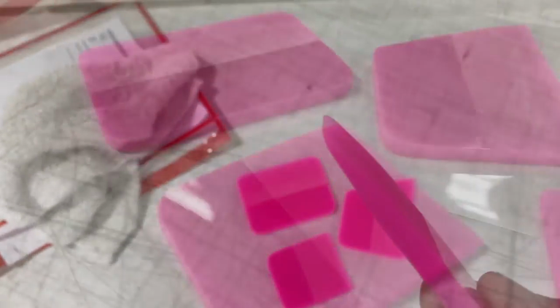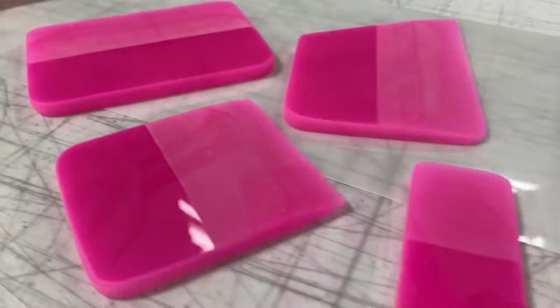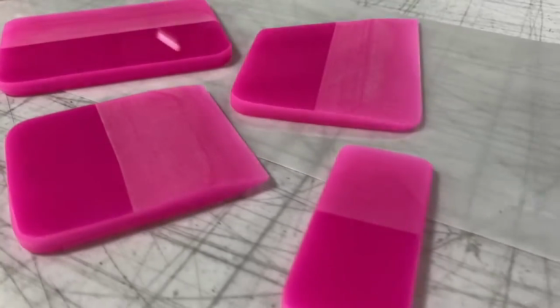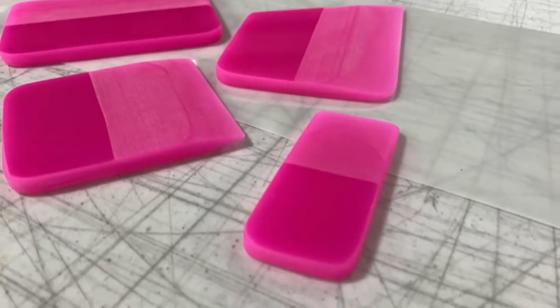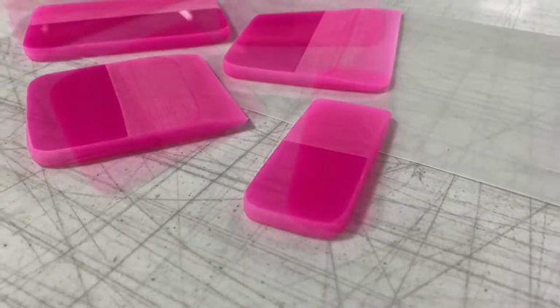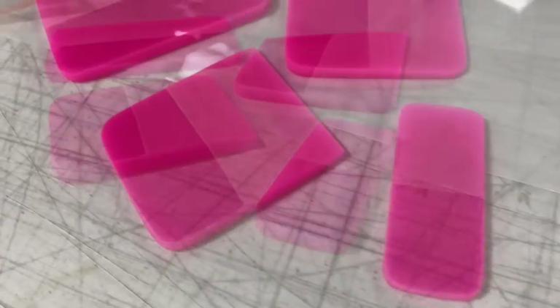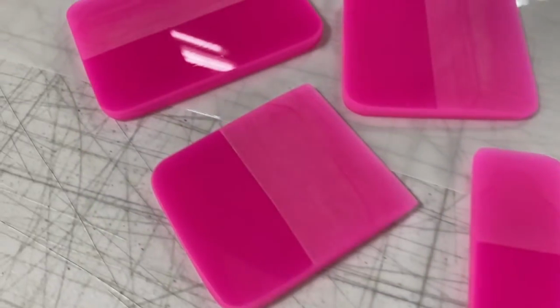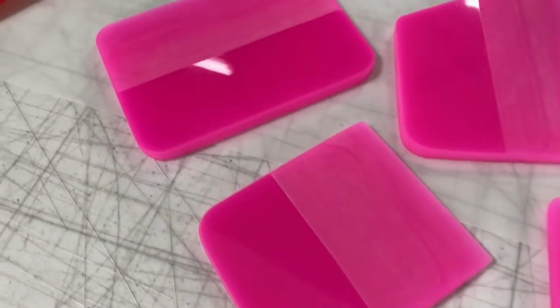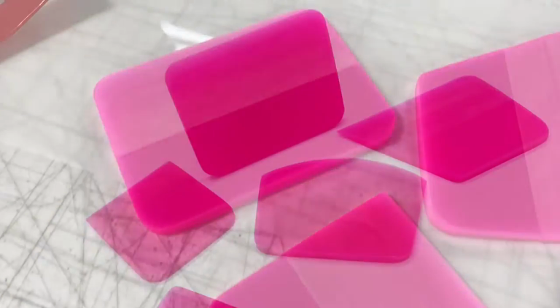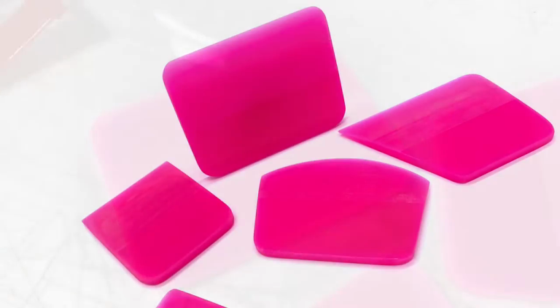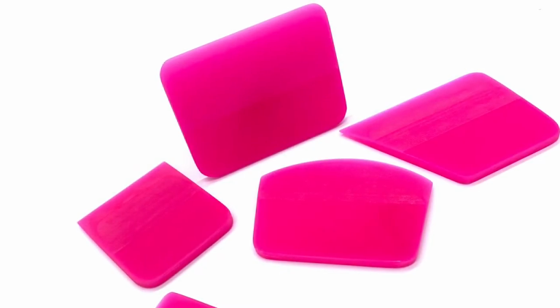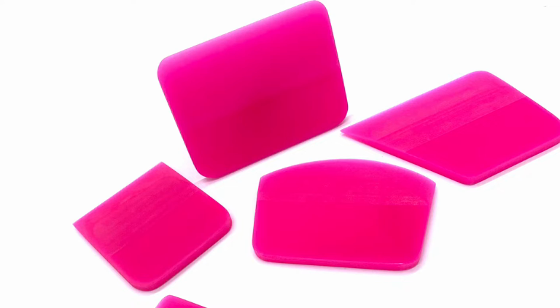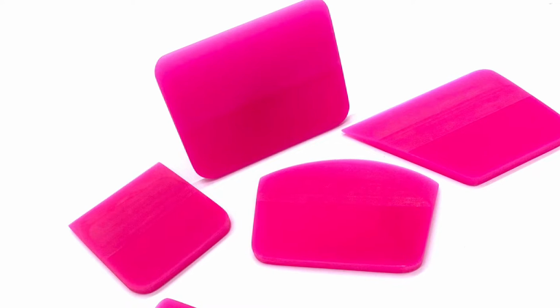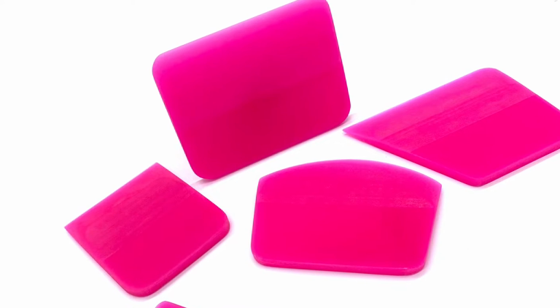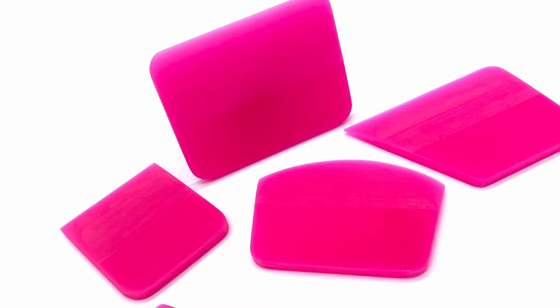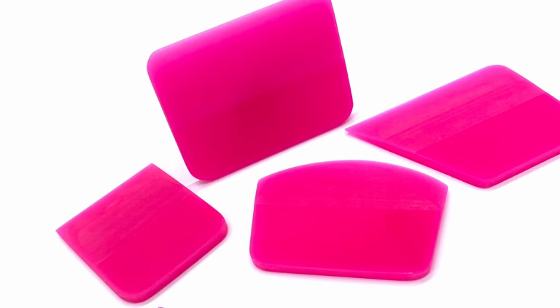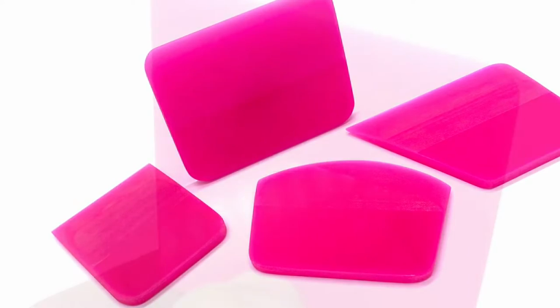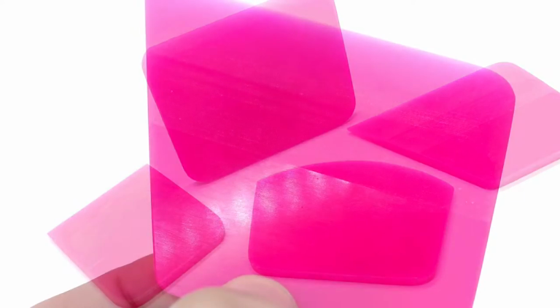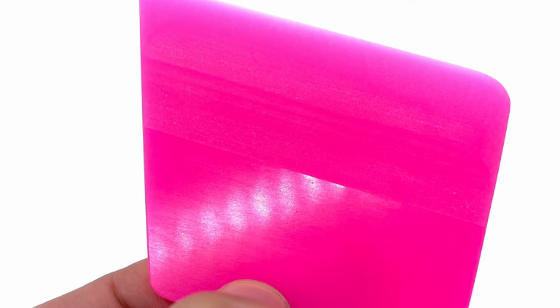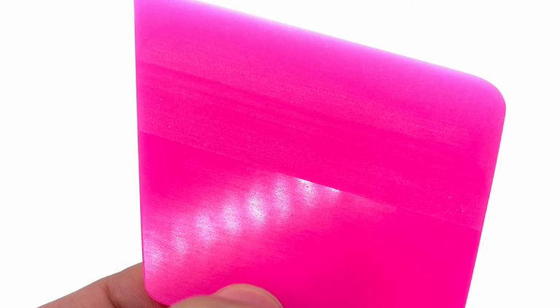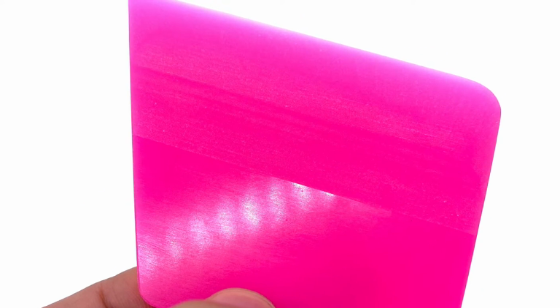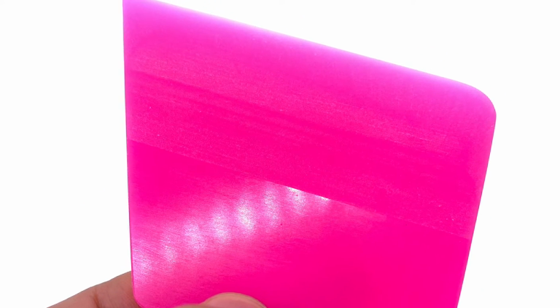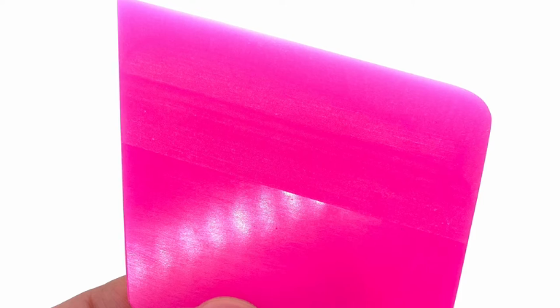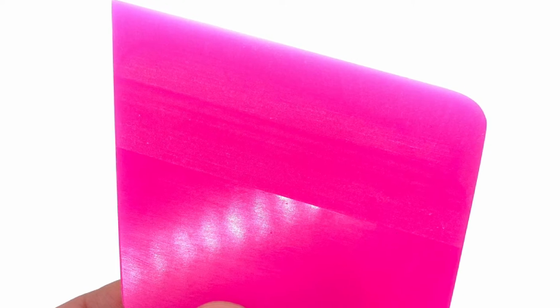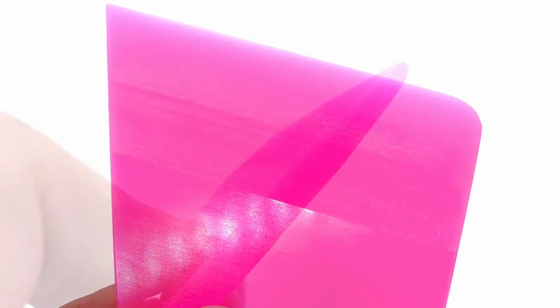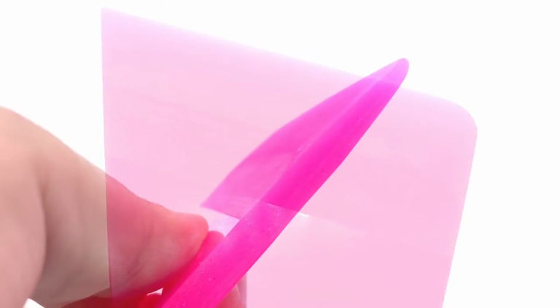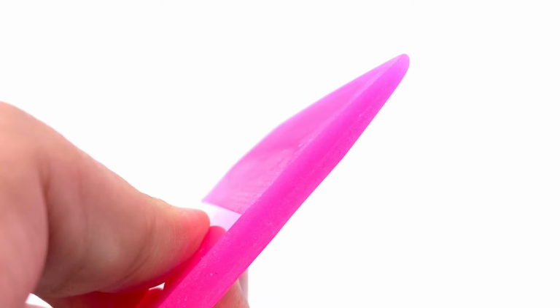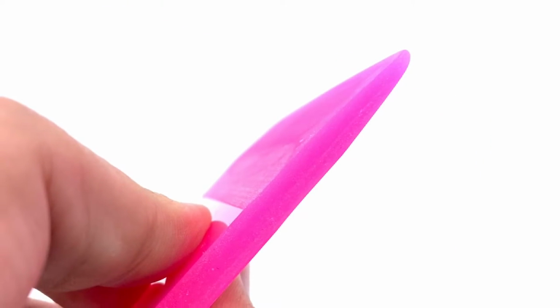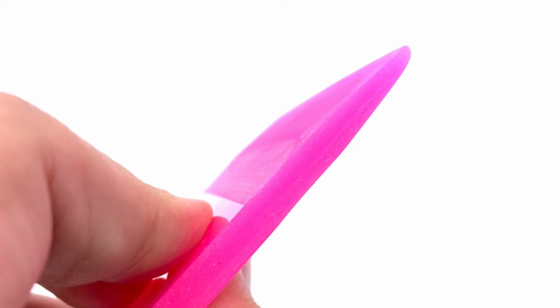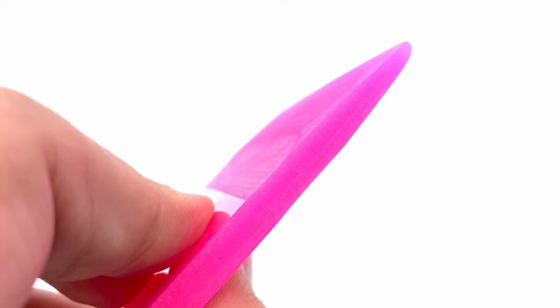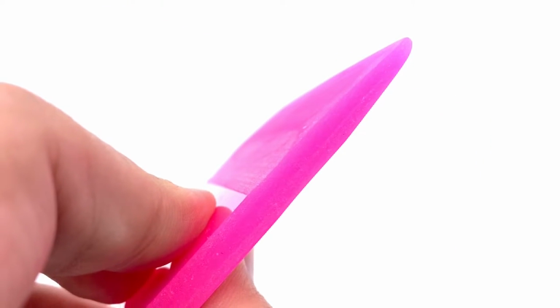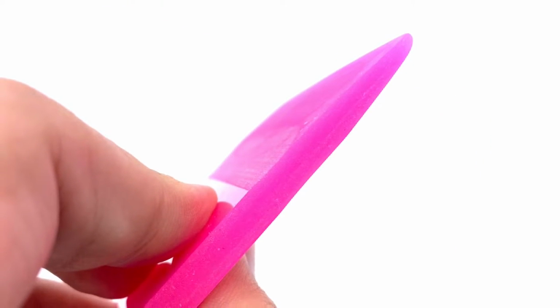Our high-quality pink PPF squeegees are available in one, two-and-a-half, and four-inch widths with three-inch heights. Available with rounded corners or square edges to give you the flexibility you need in your toolbox.